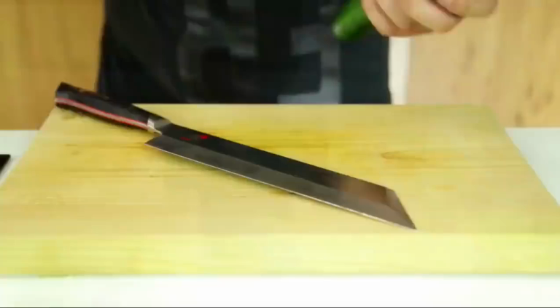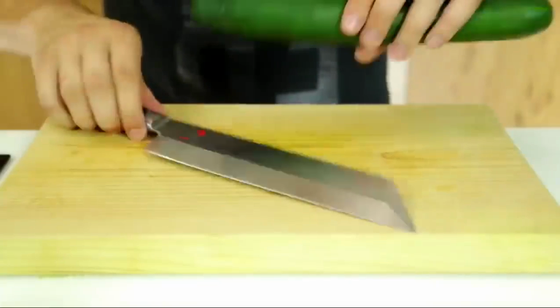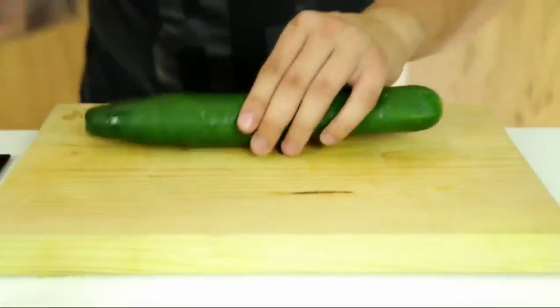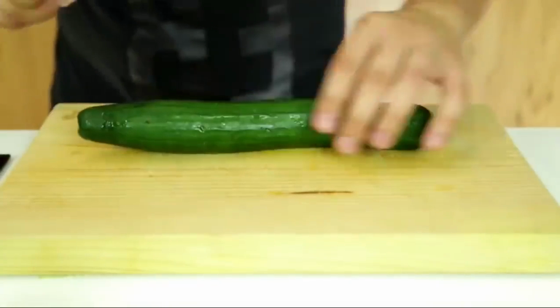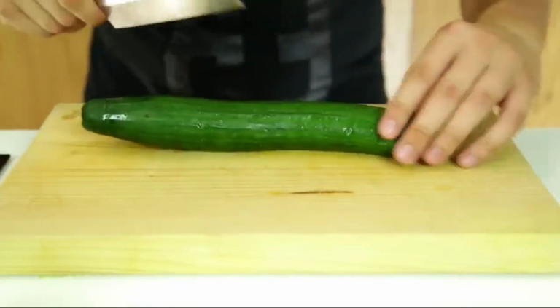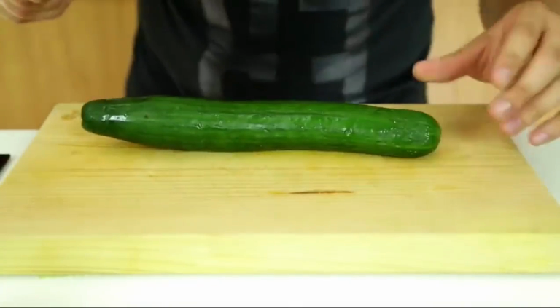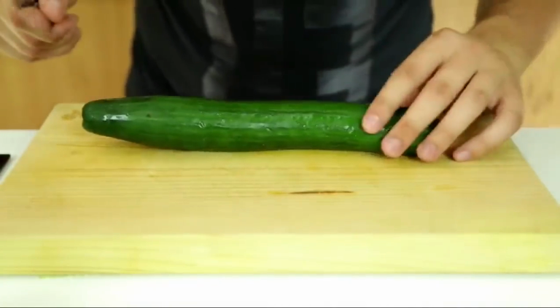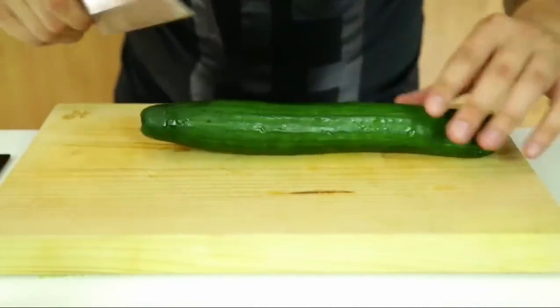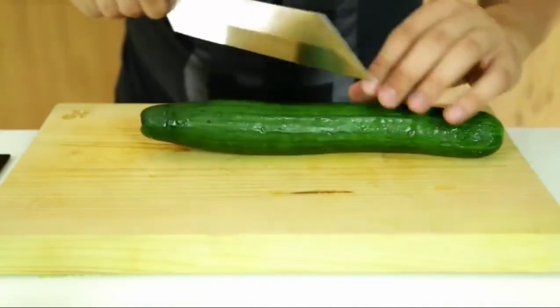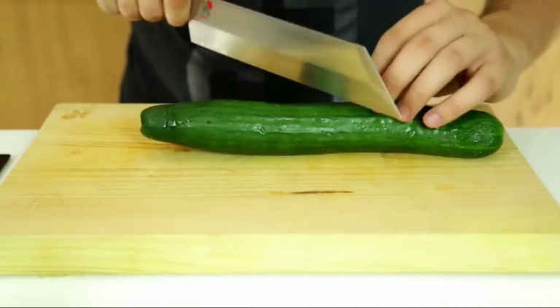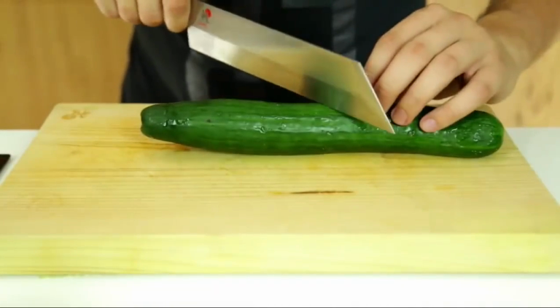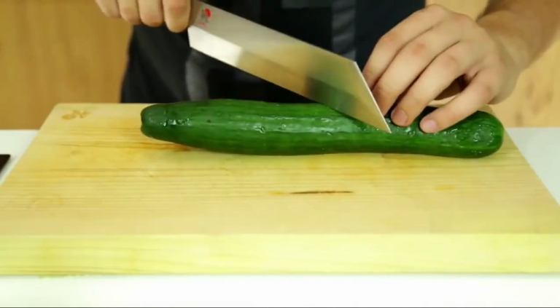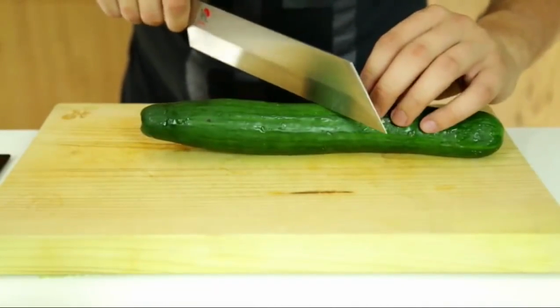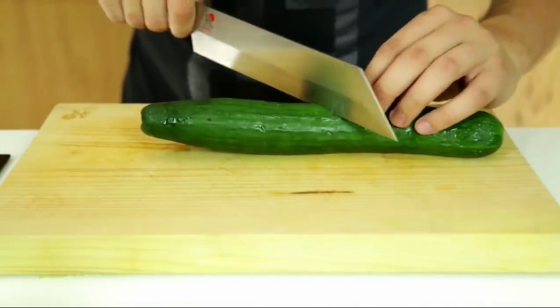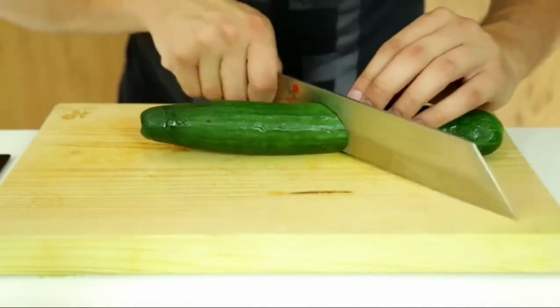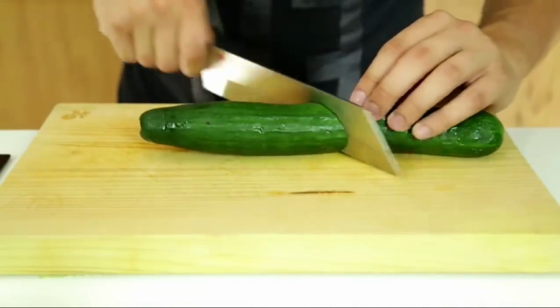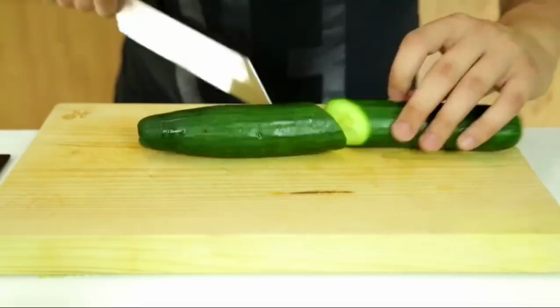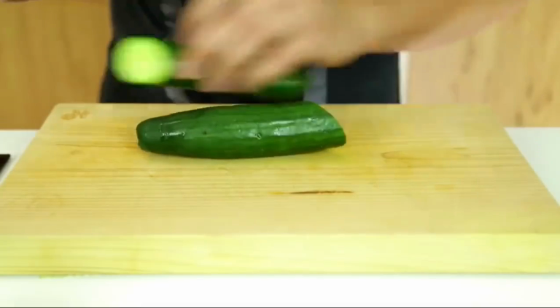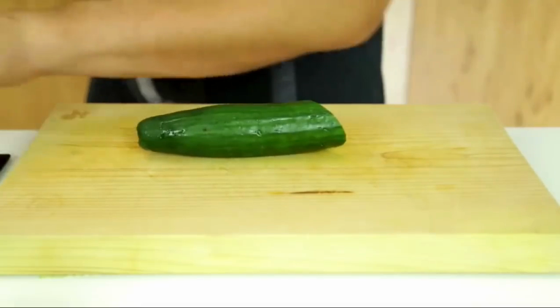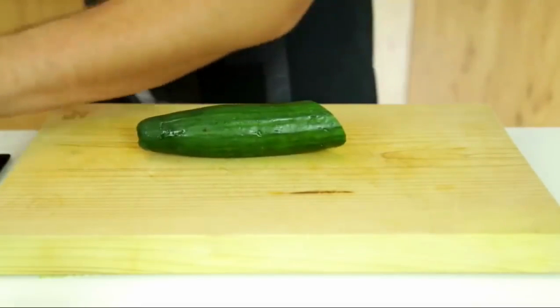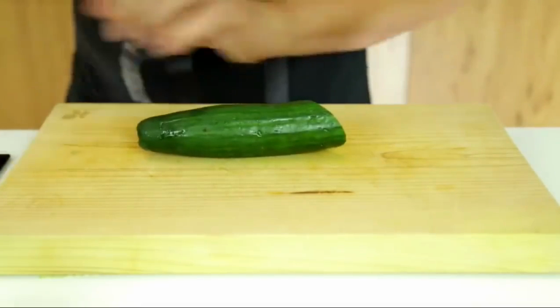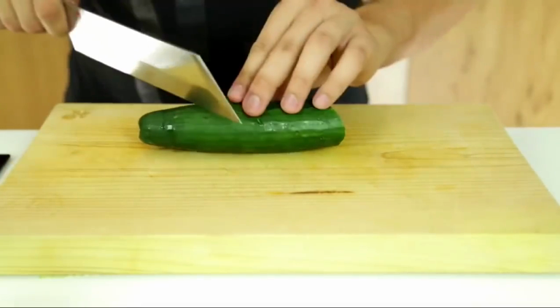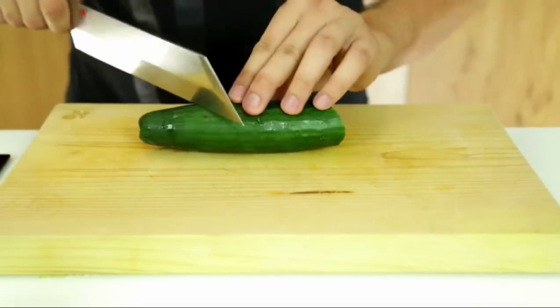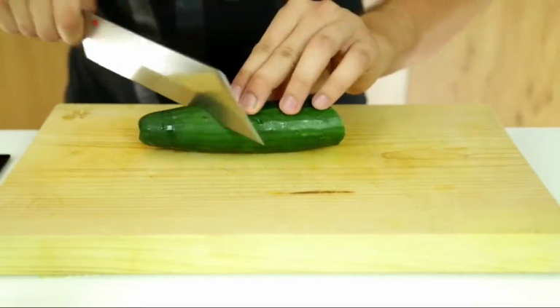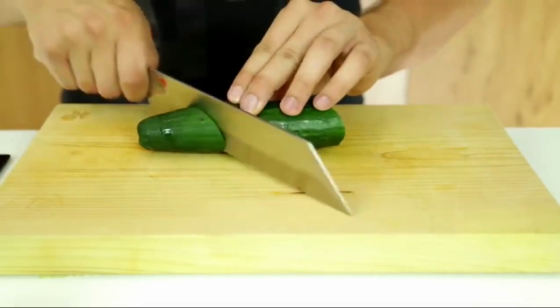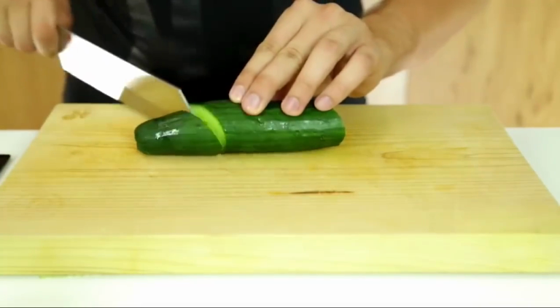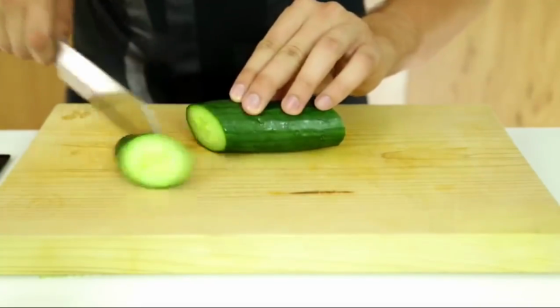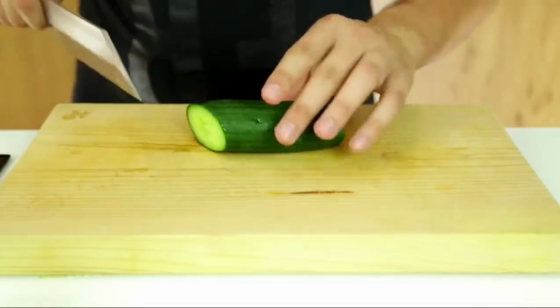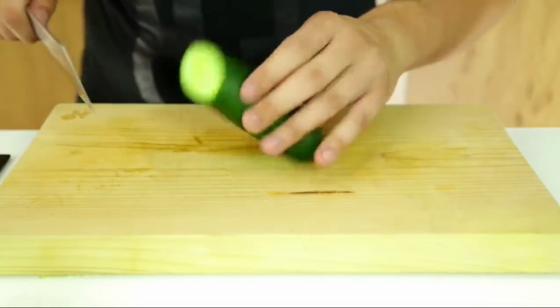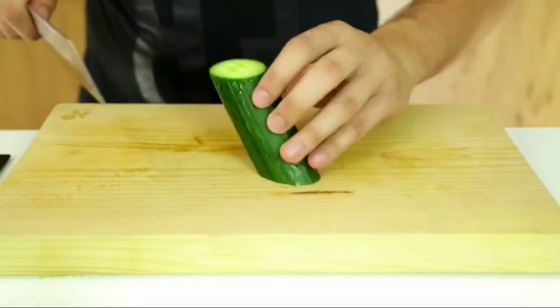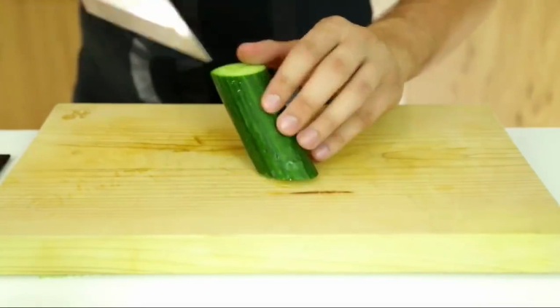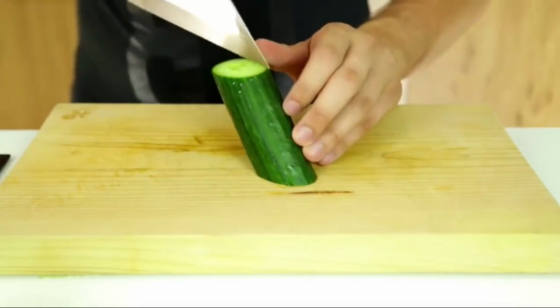Take a cucumber and slice it at a 45 degree angle to the center line, then make another slice at the same 45 degree angle about 12 to 15 centimeters to one side.